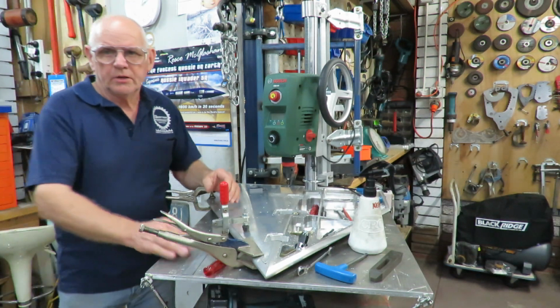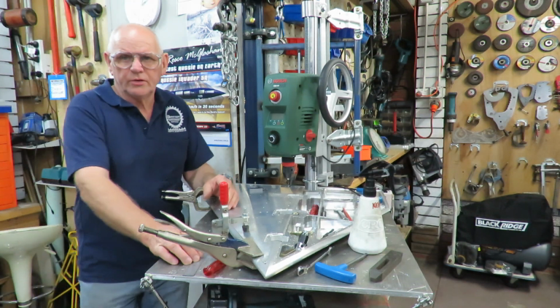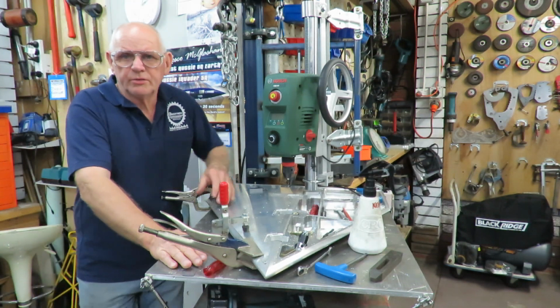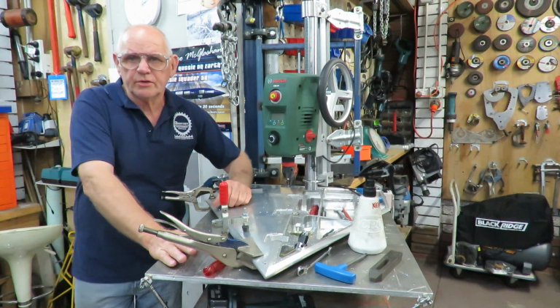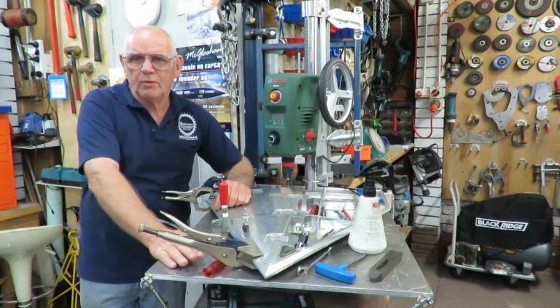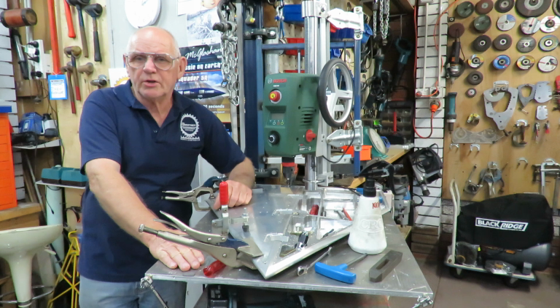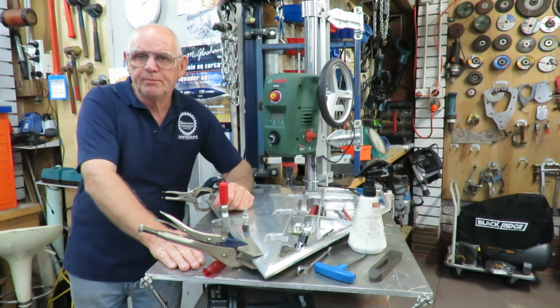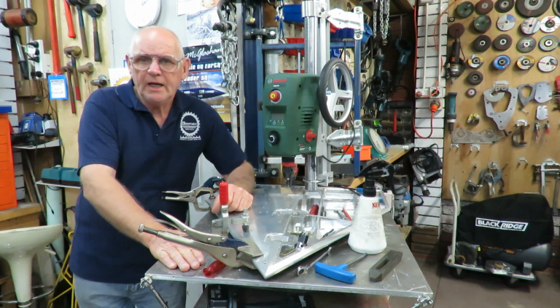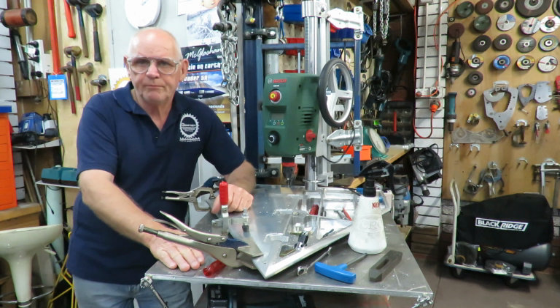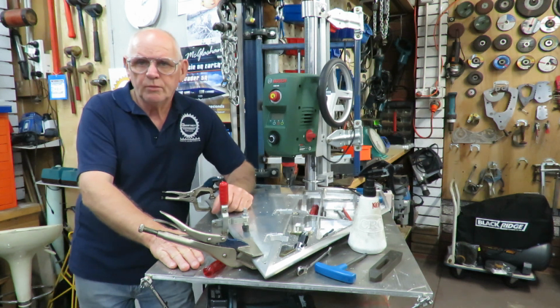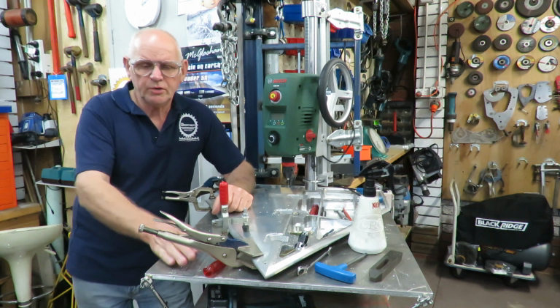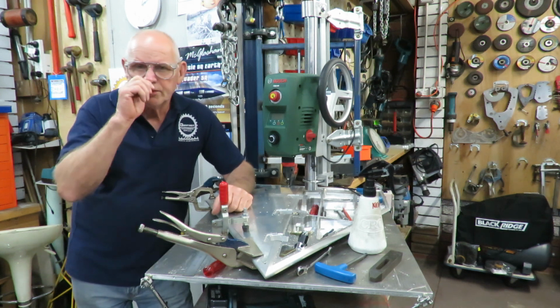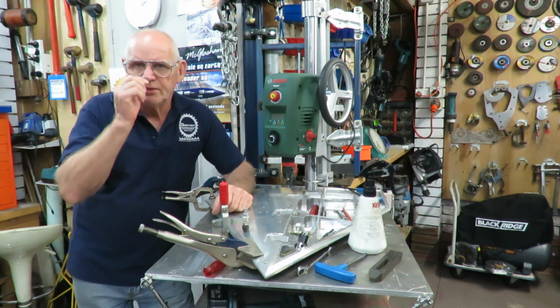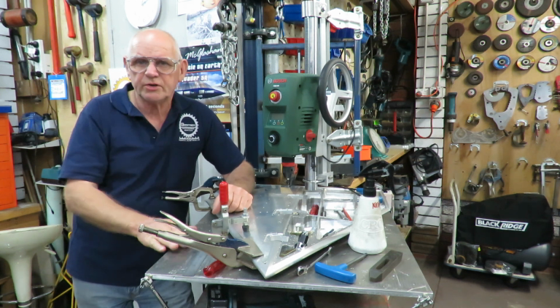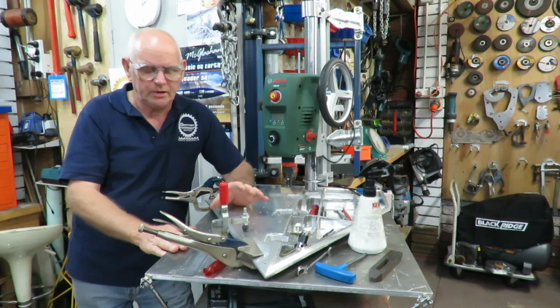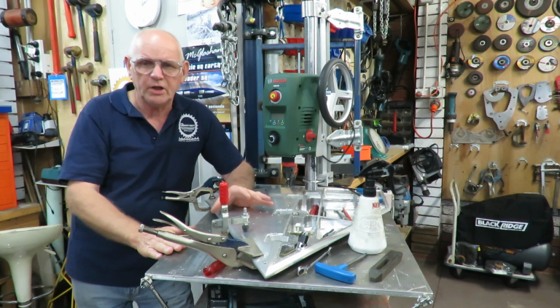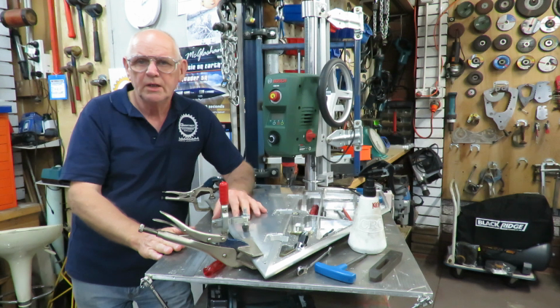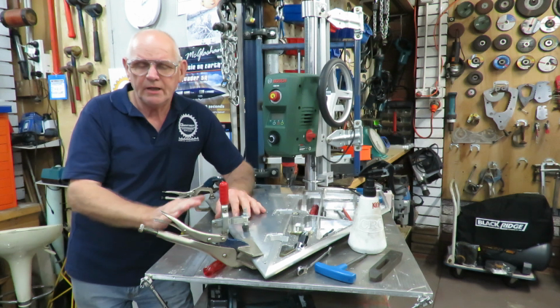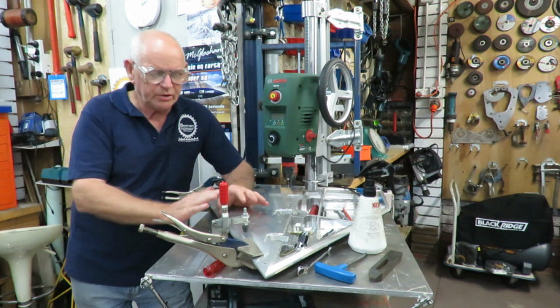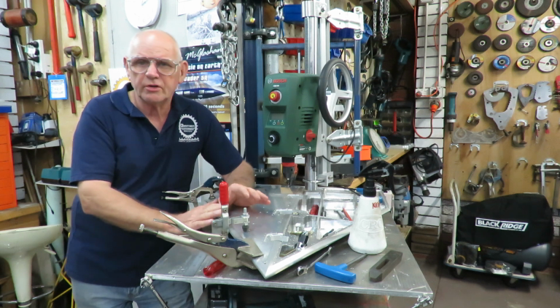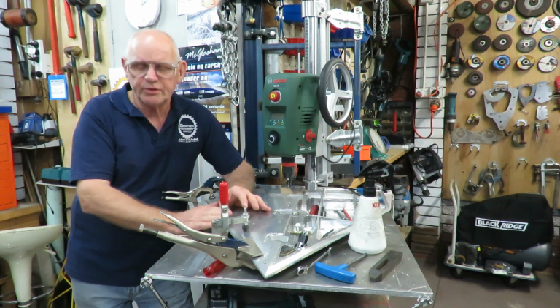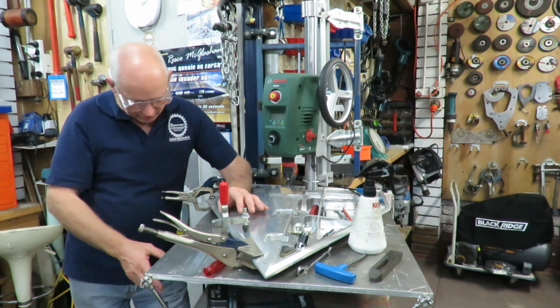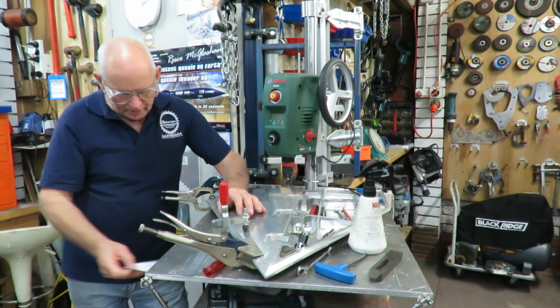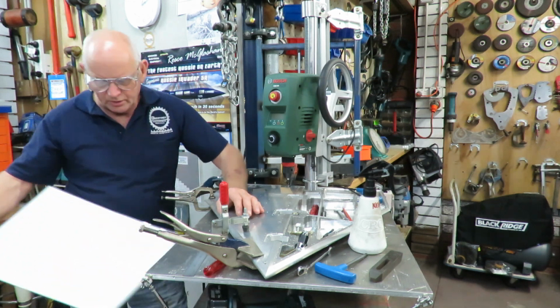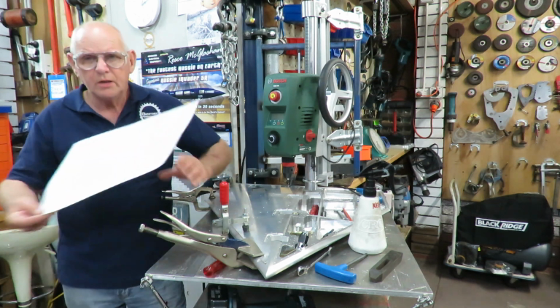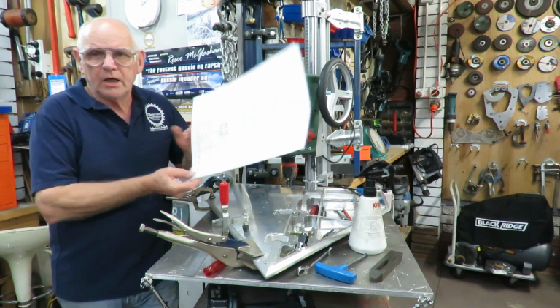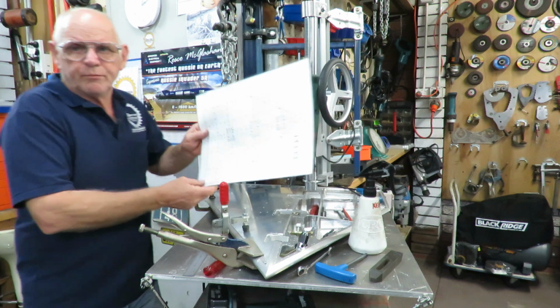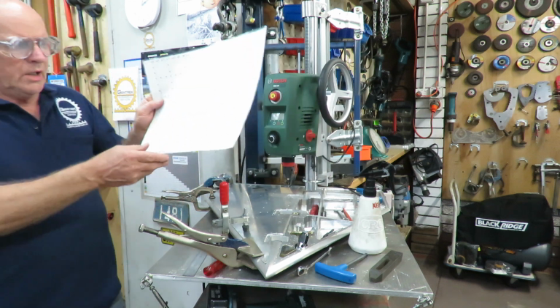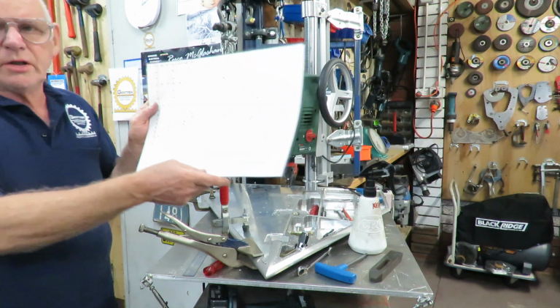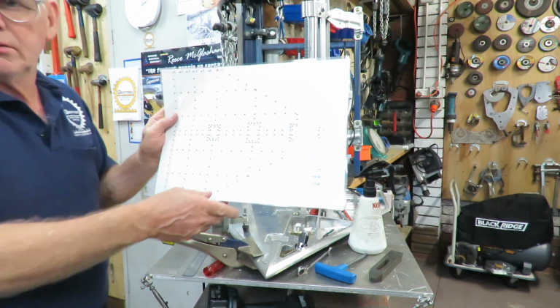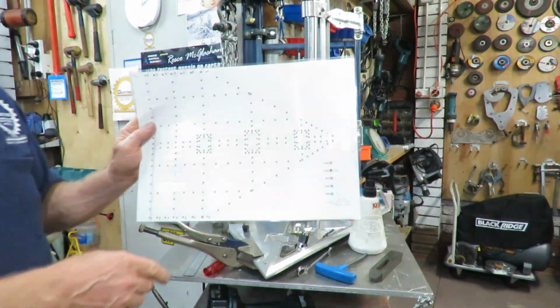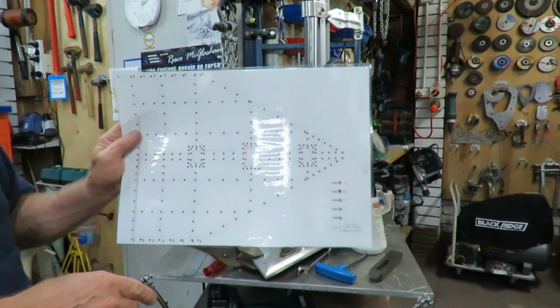Good afternoon, this is Bruce and welcome to my shop. We're continuing on from the previous video, showing you the process of how we are drilling and tapping.